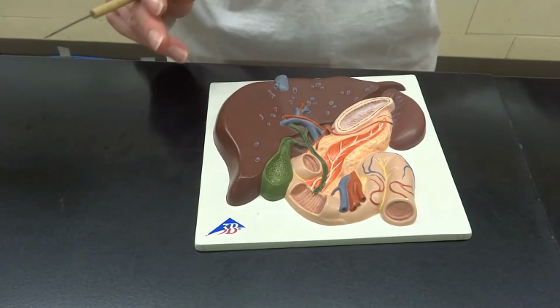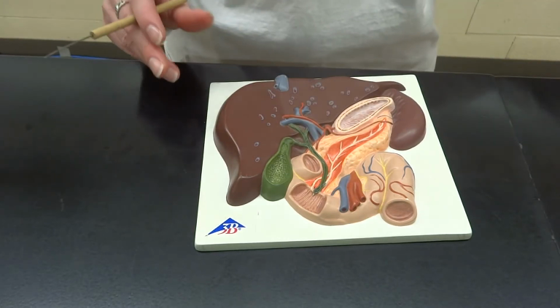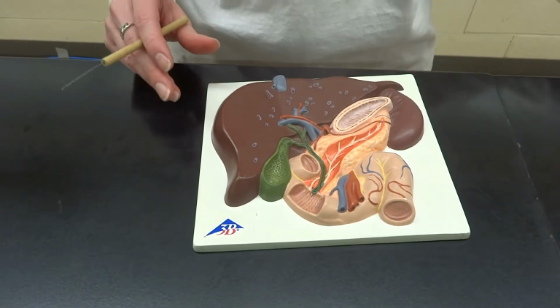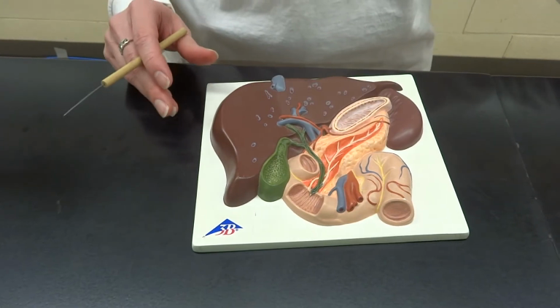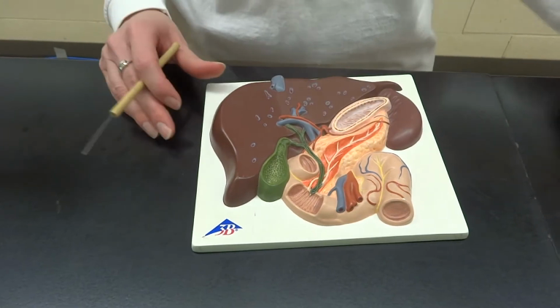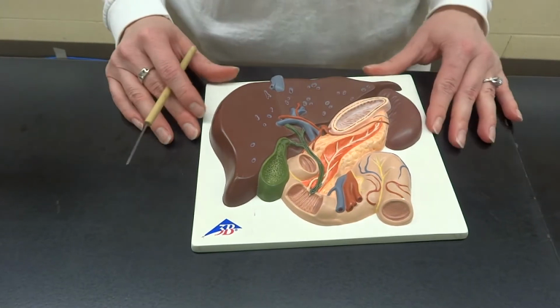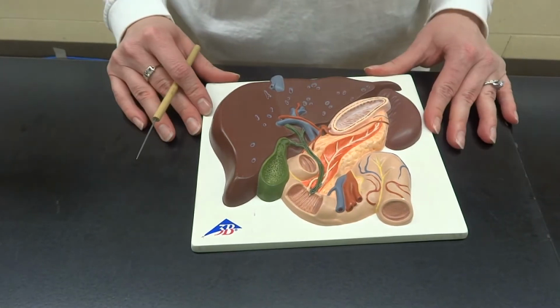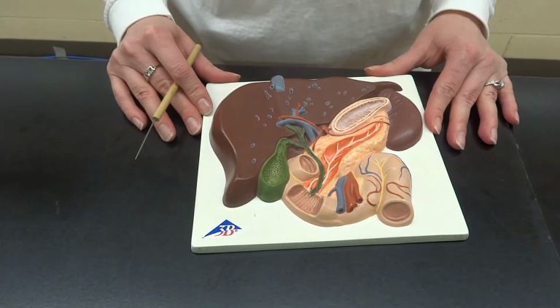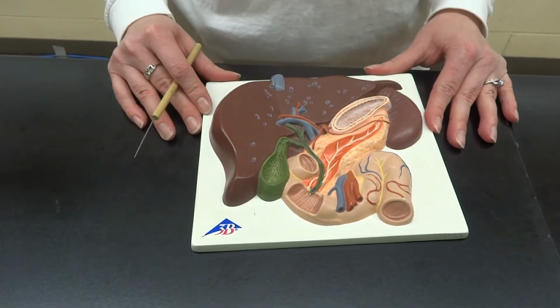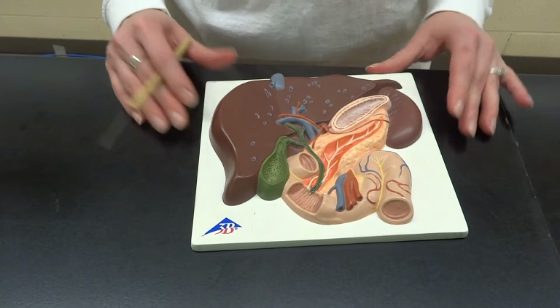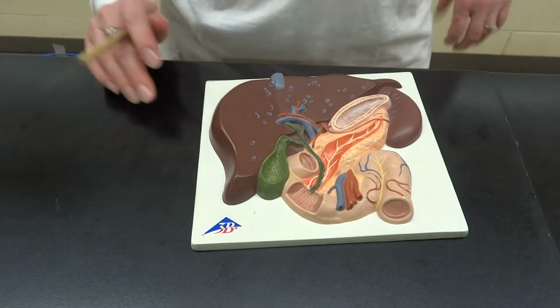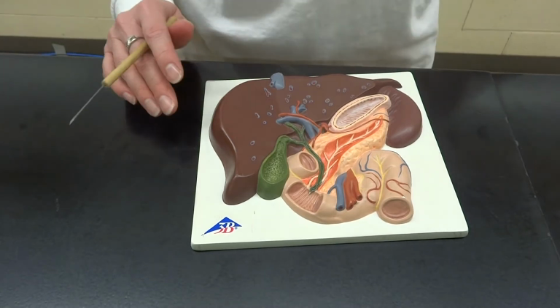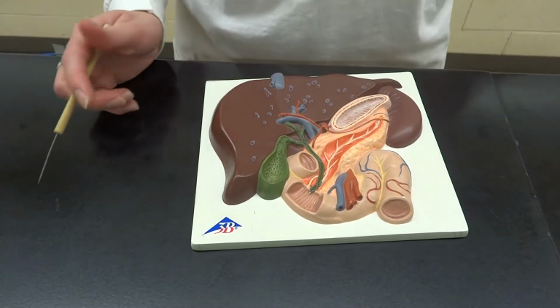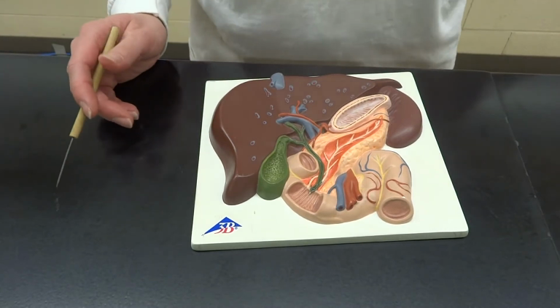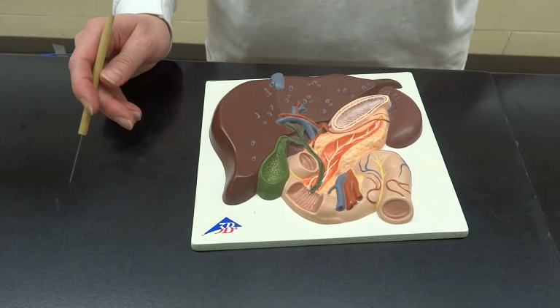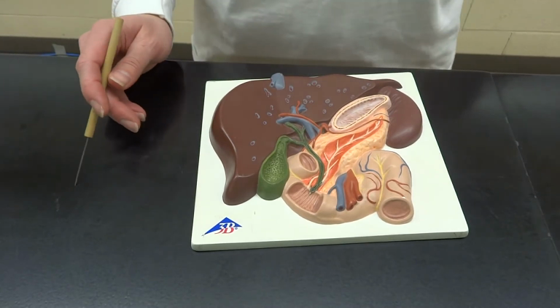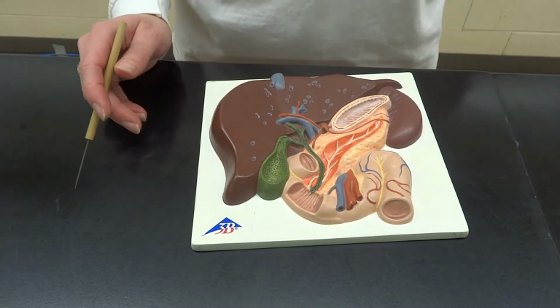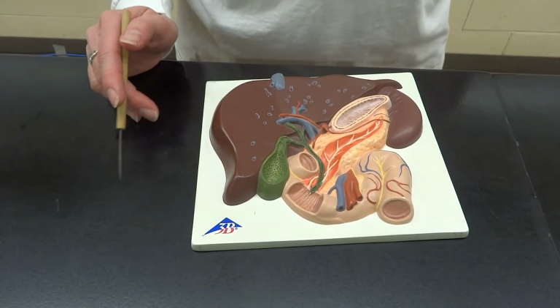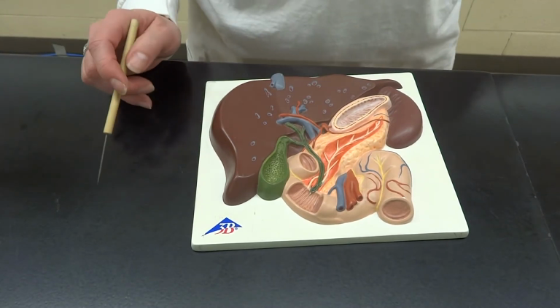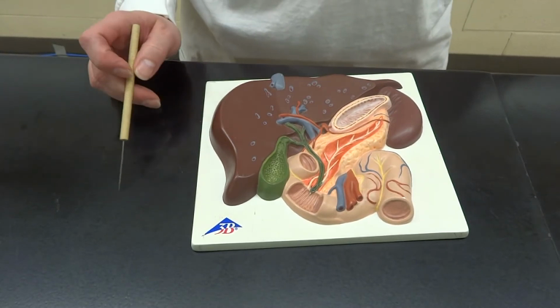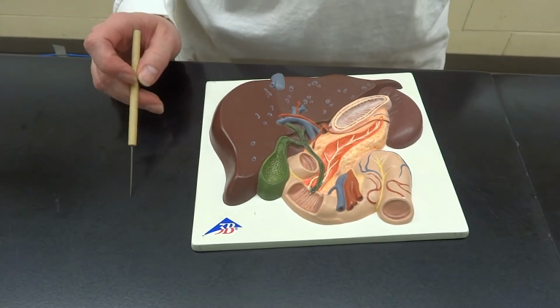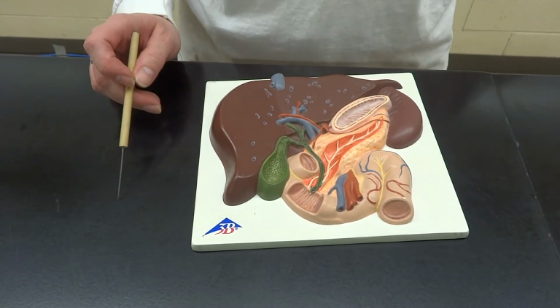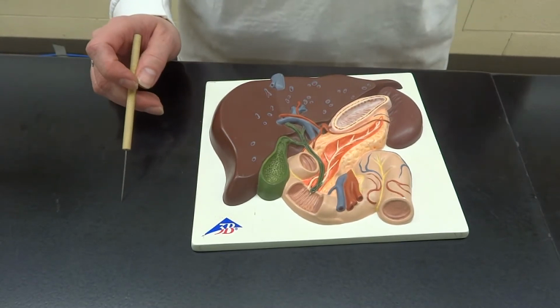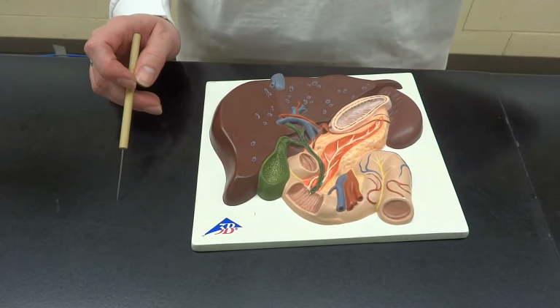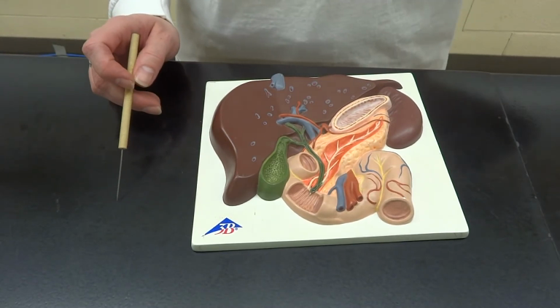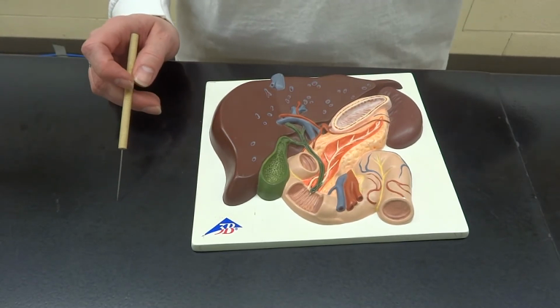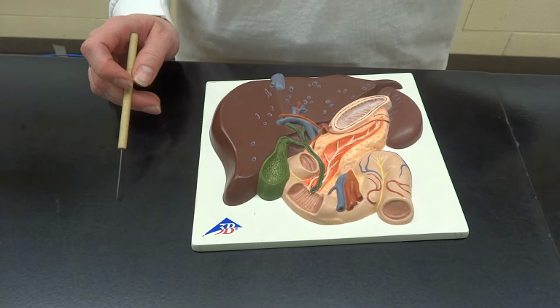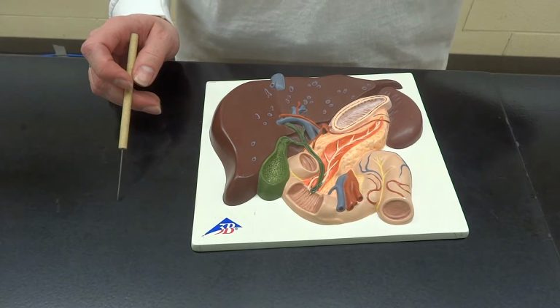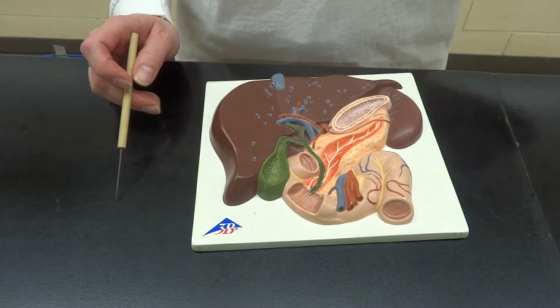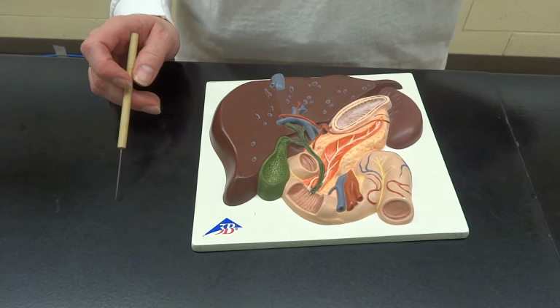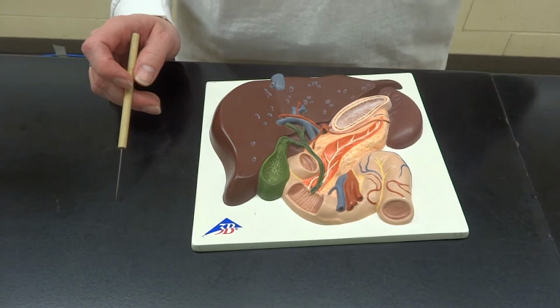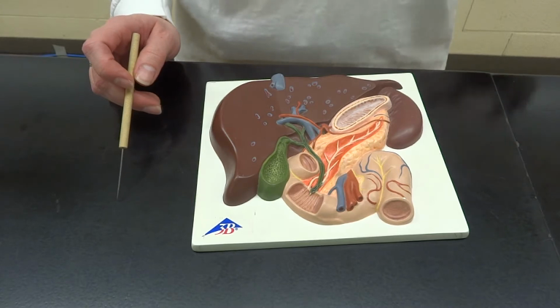Pass along — Floyd can have his liver back. We're going to look at this flat model which kind of shows all of the pieces that feed all the fluid into the duodenum.